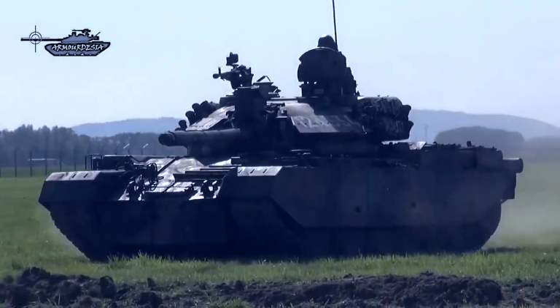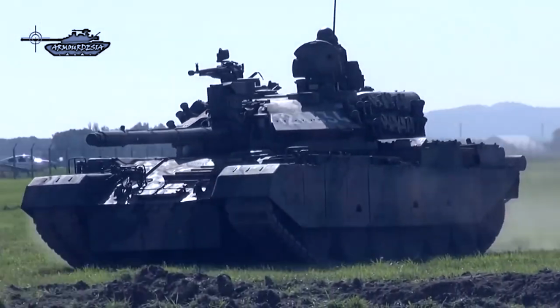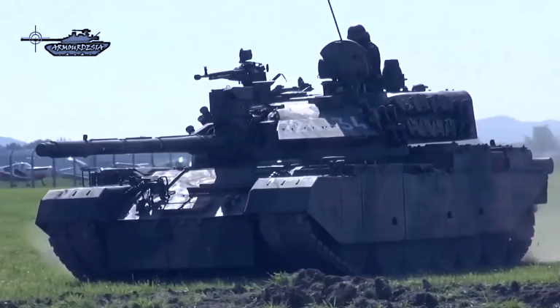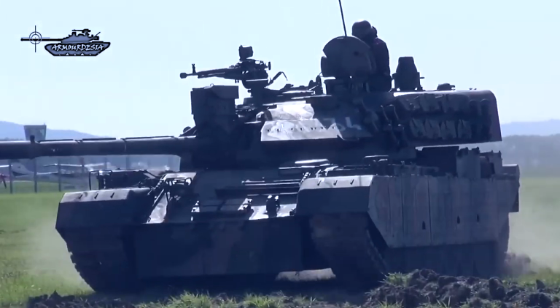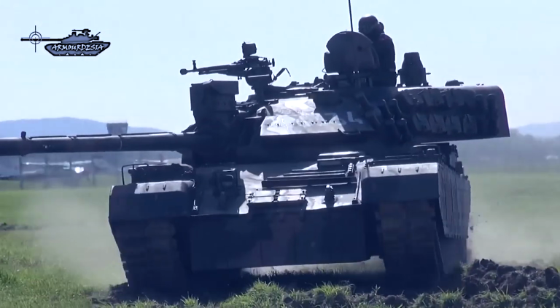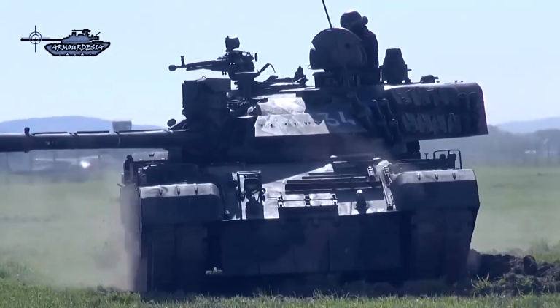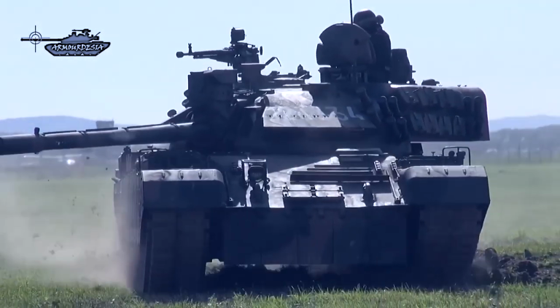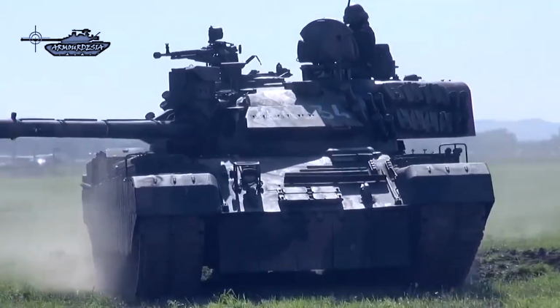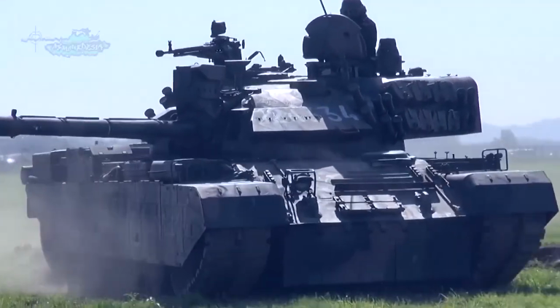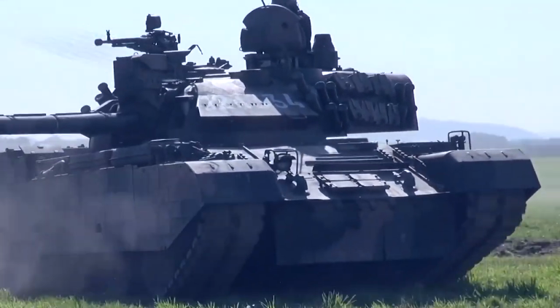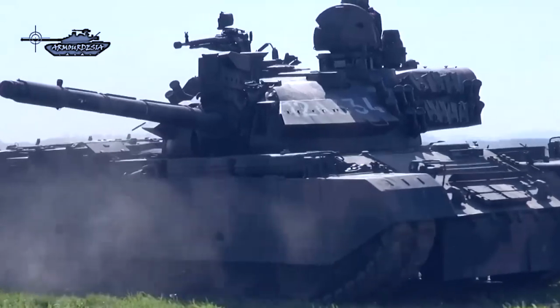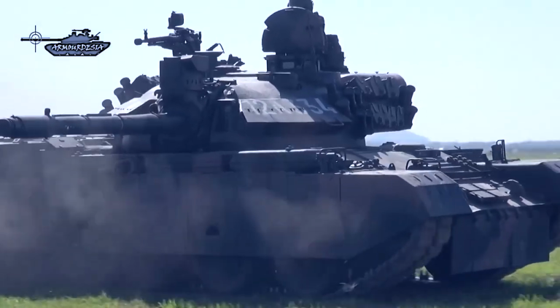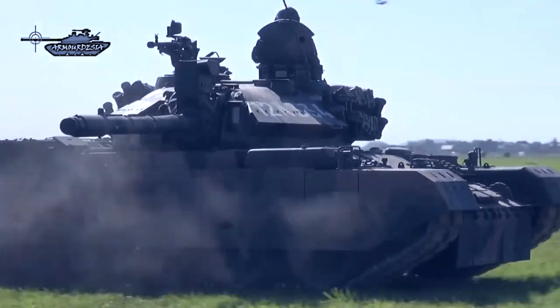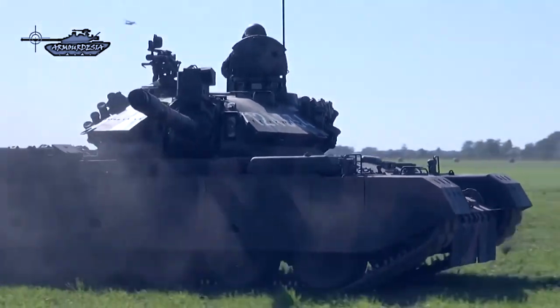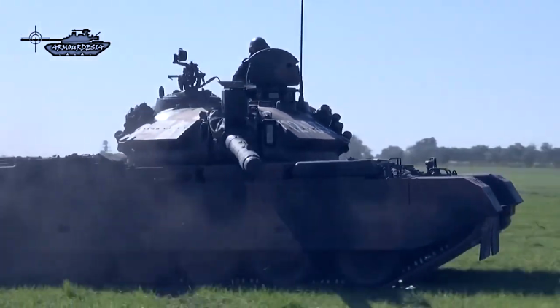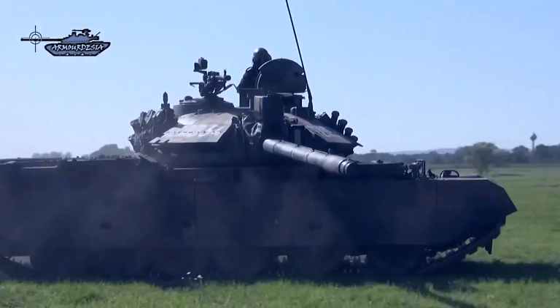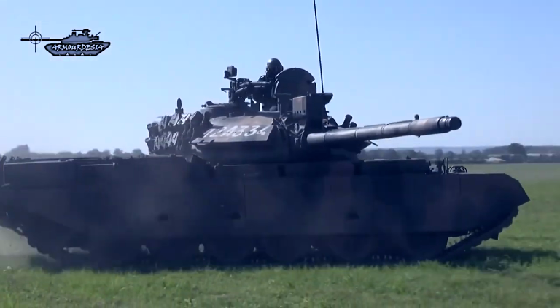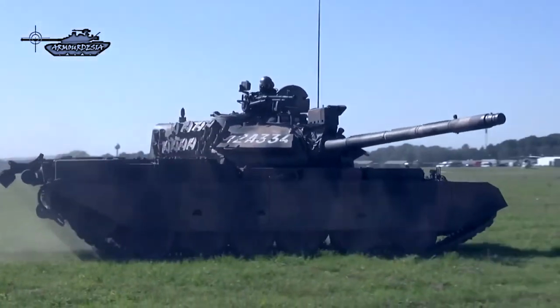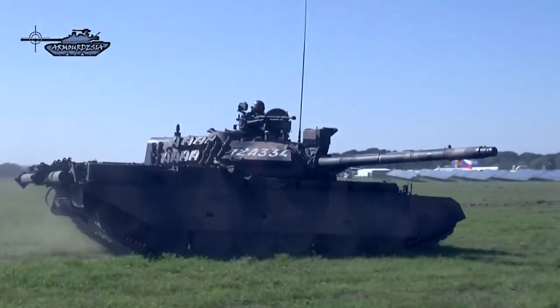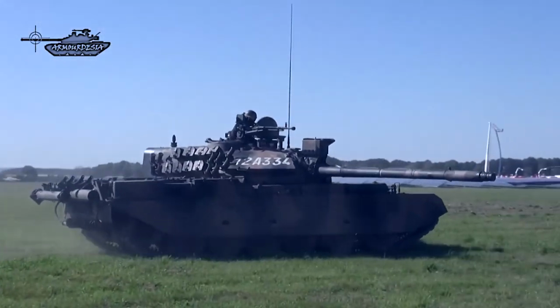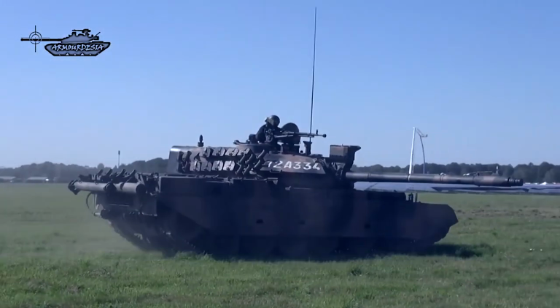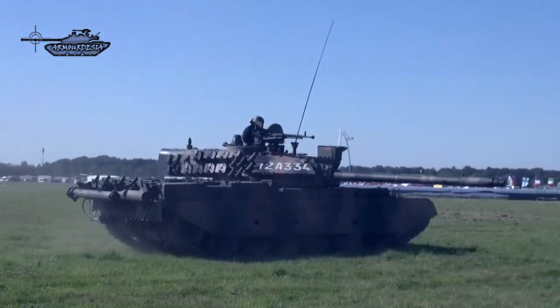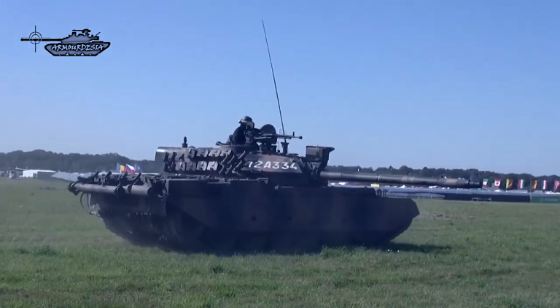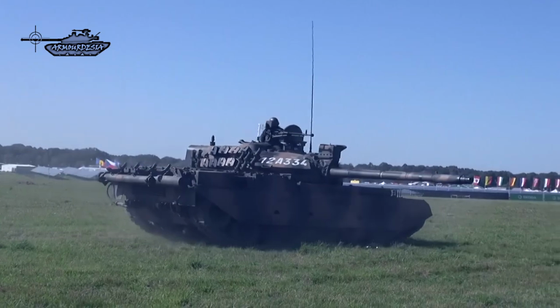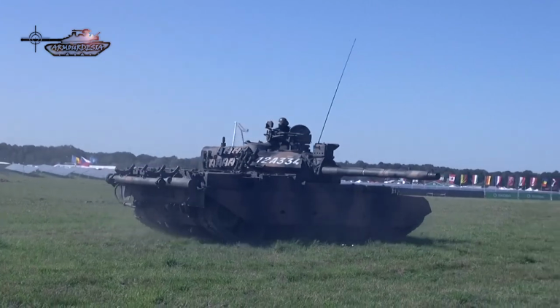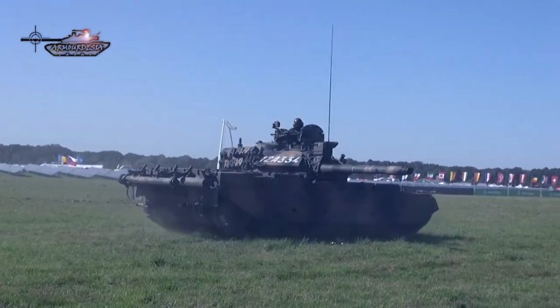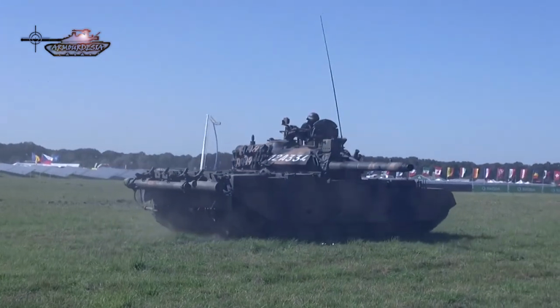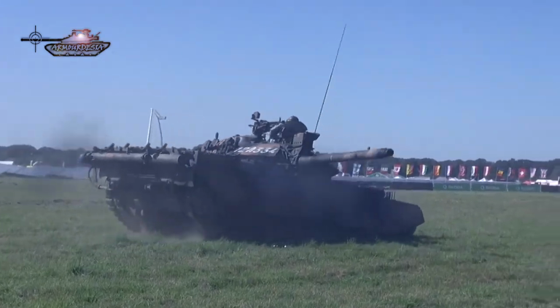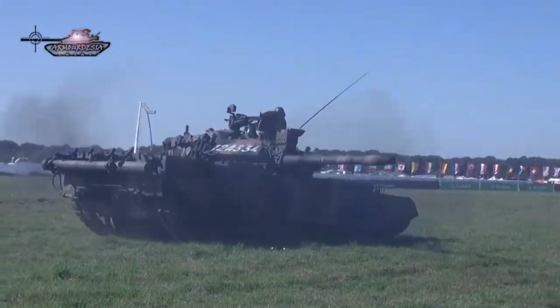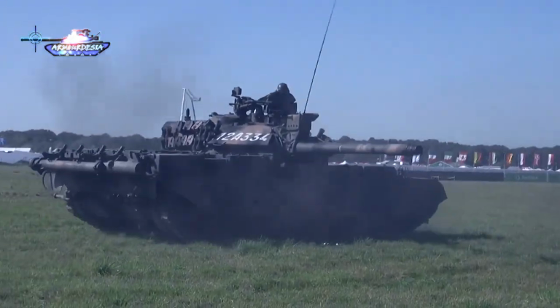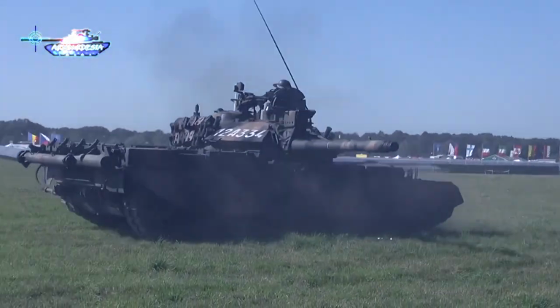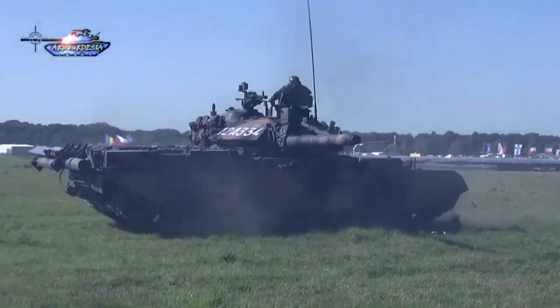It is operated by a crew of four including driver, commander, gunner, and loader. This MBT has a length of 9.96 meters with a gun forward, width of 3.43 meters, and a height of 3.1 meters. Its combat weight is 50 tons.